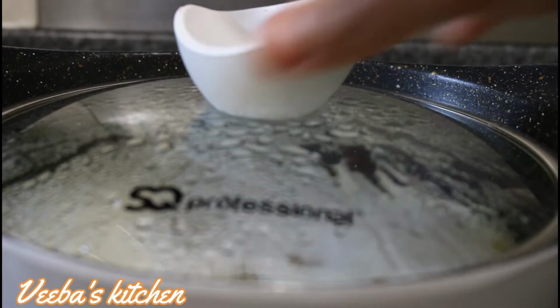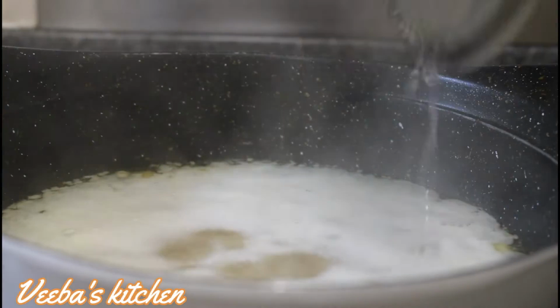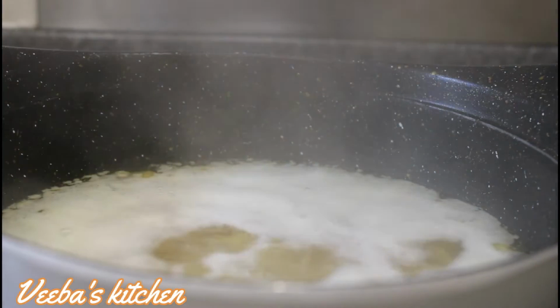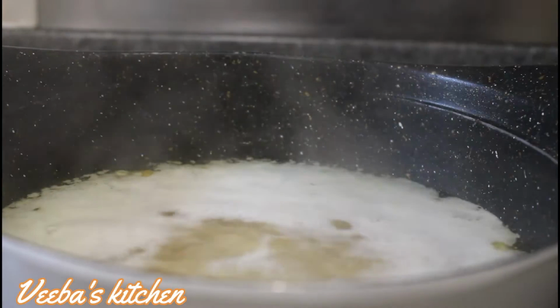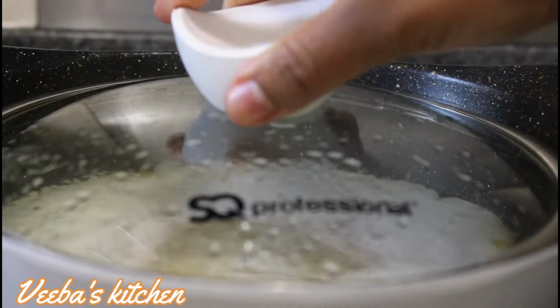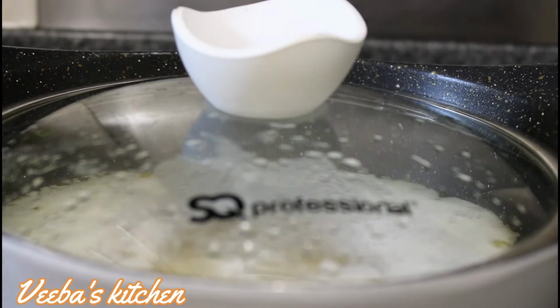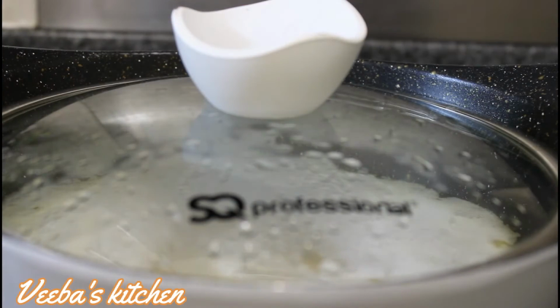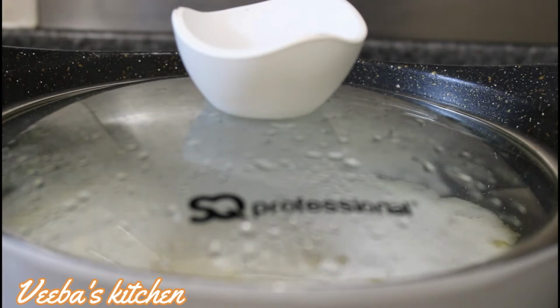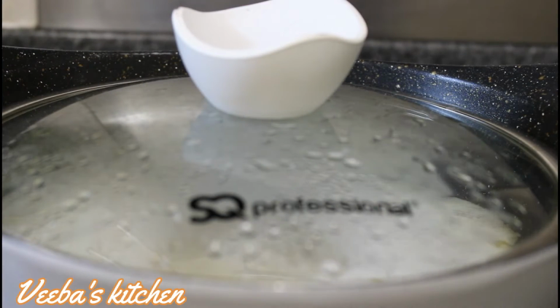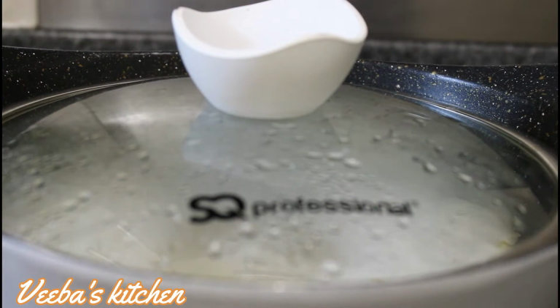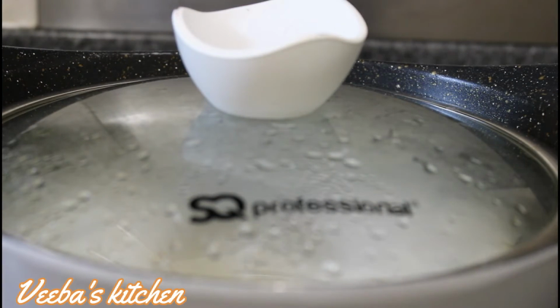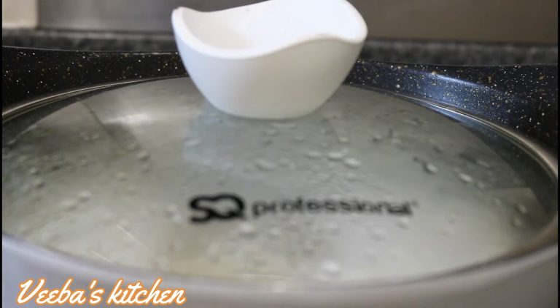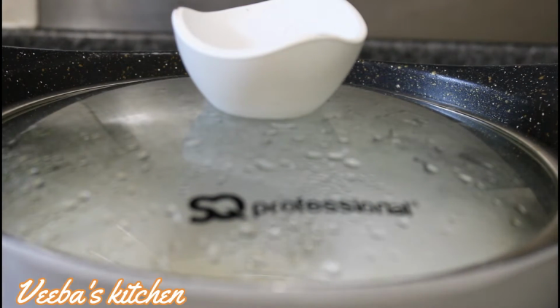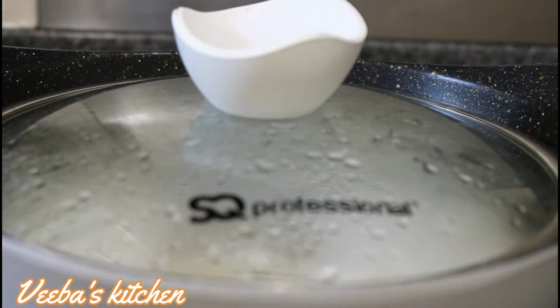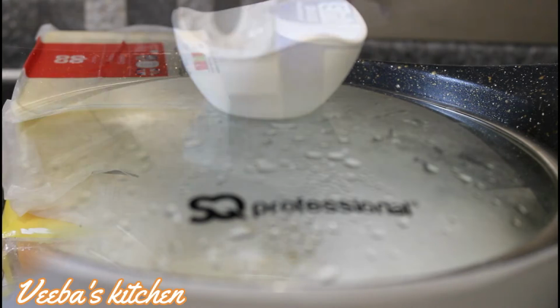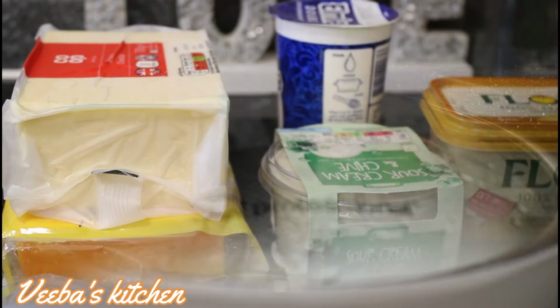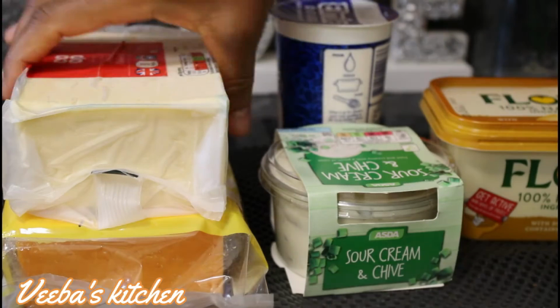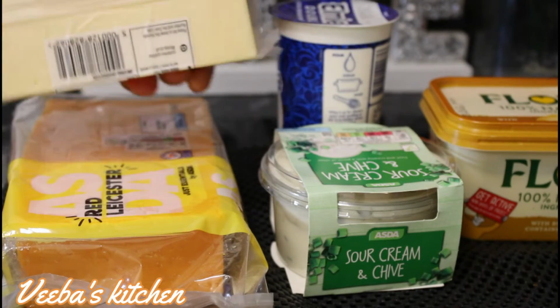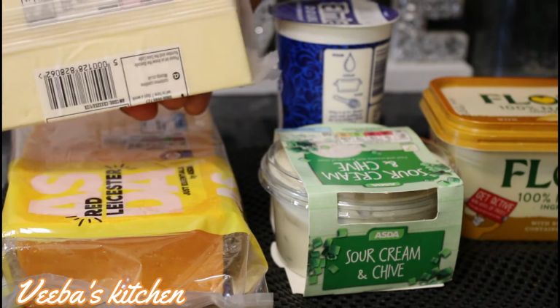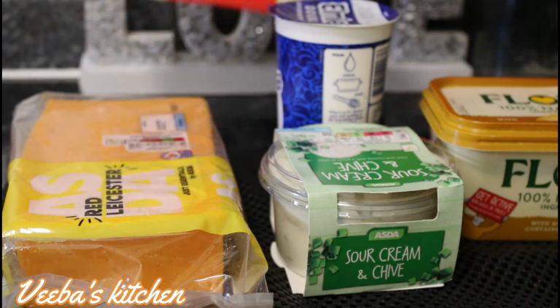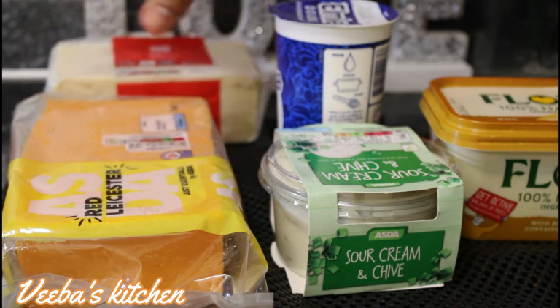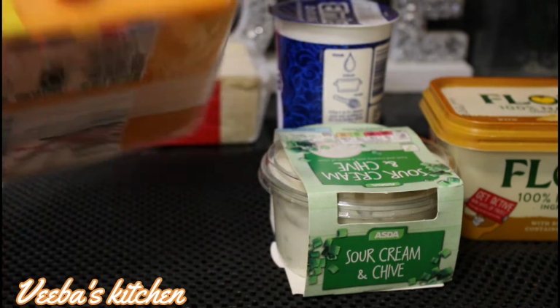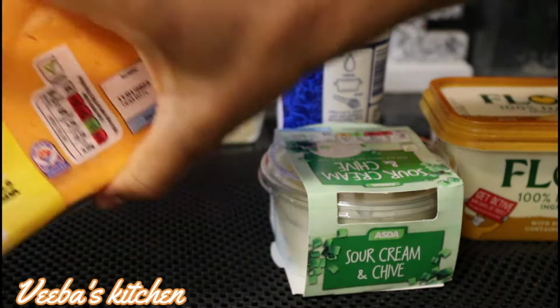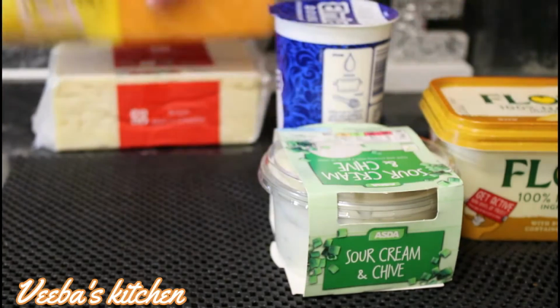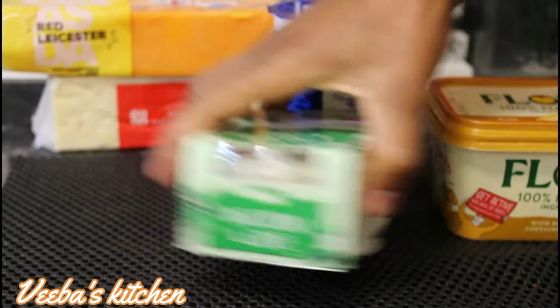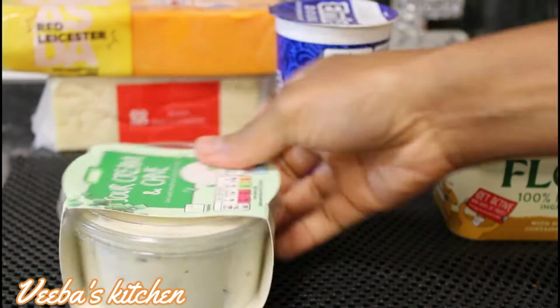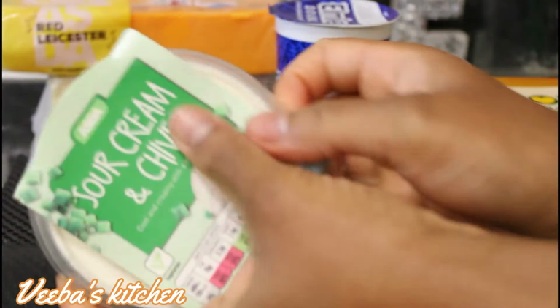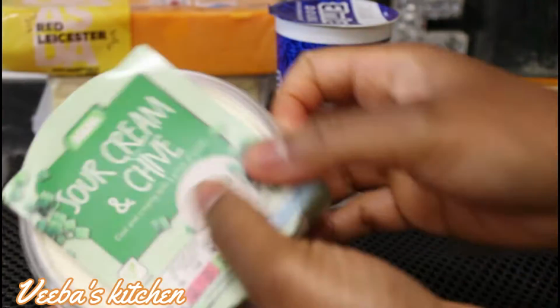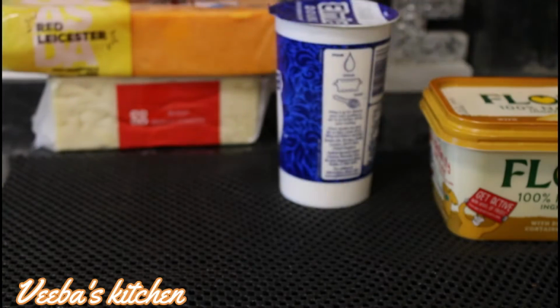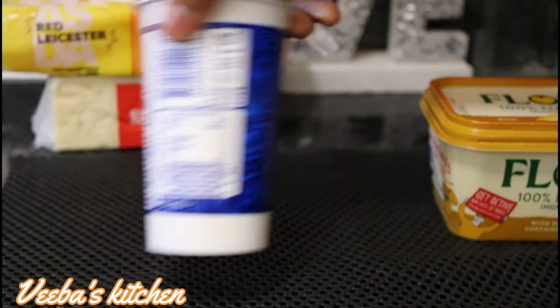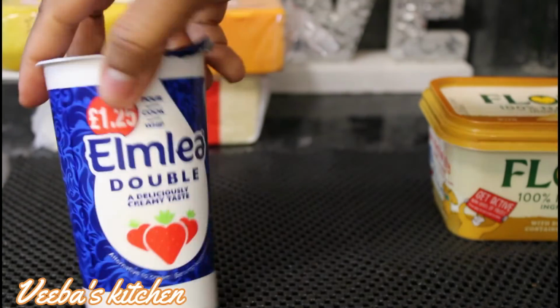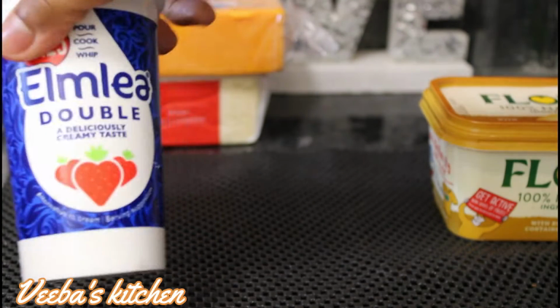While the macaroni is cooking, let me introduce you to the rest of our ingredients. I've got cheddar and red cheese, I've got sour cream and chives, I've also got heavy cream, and I've got butter.